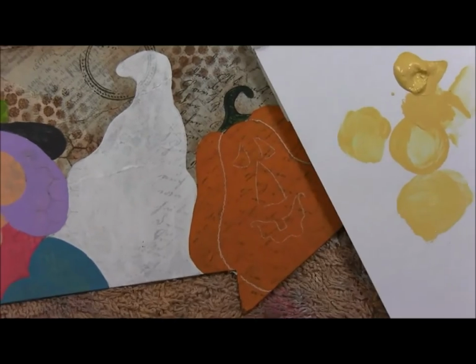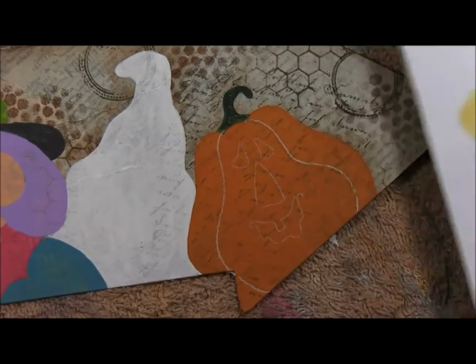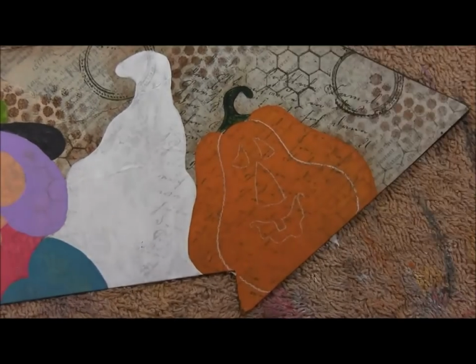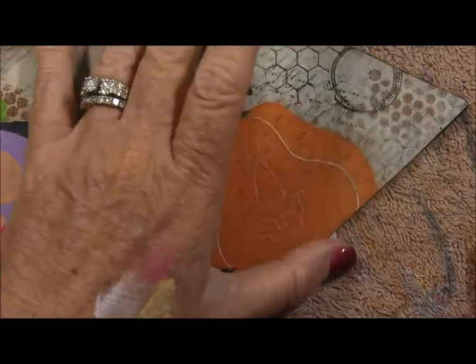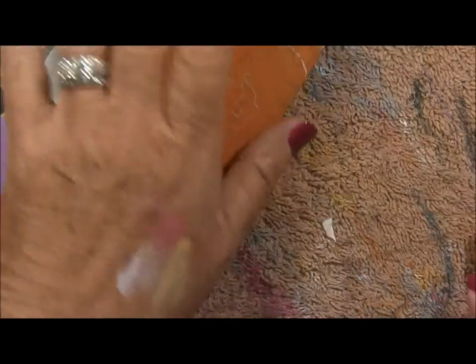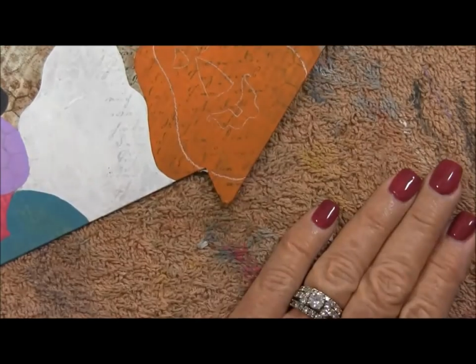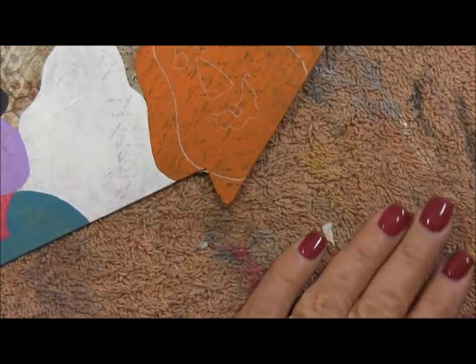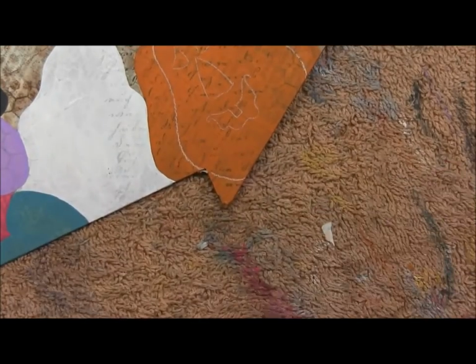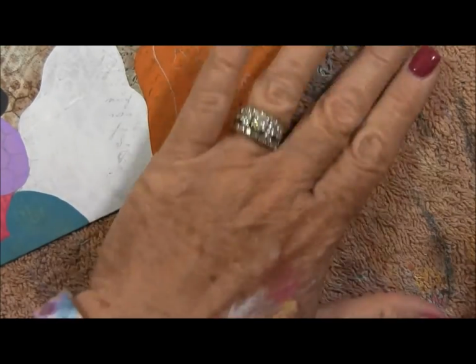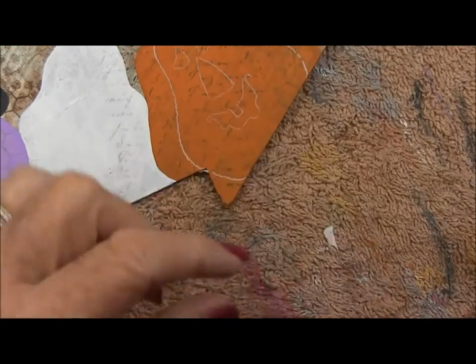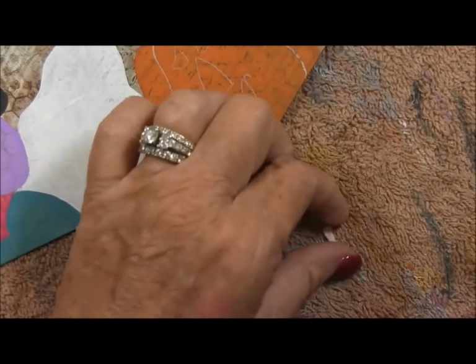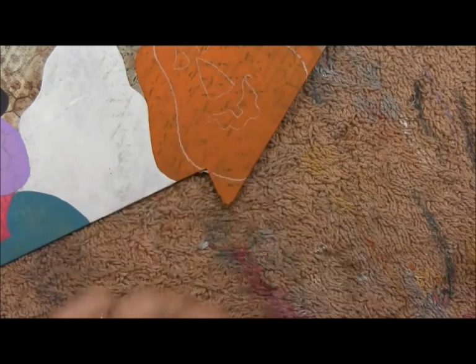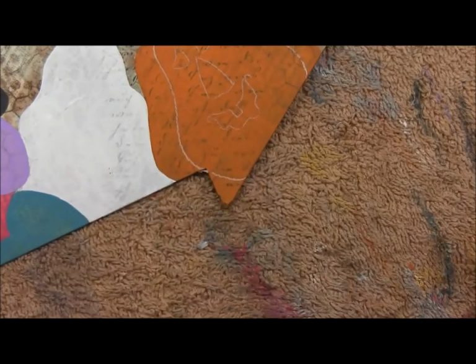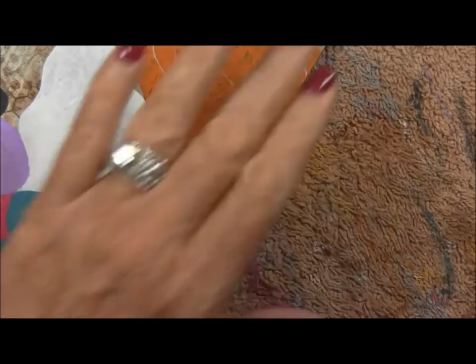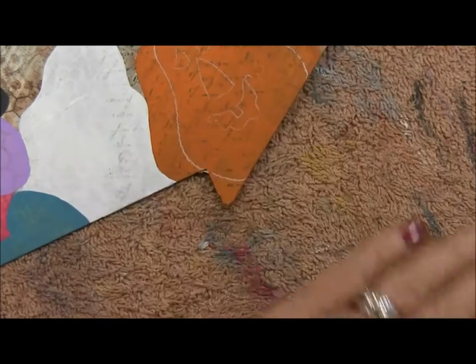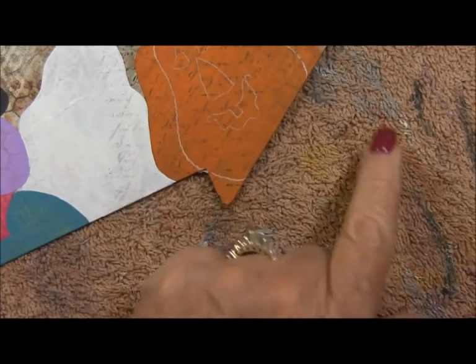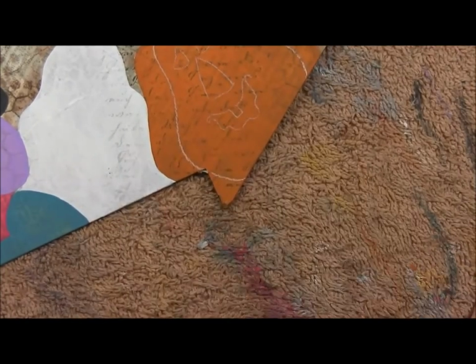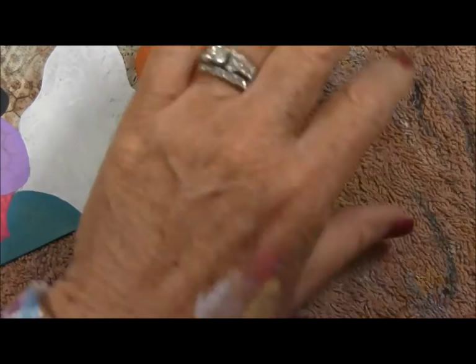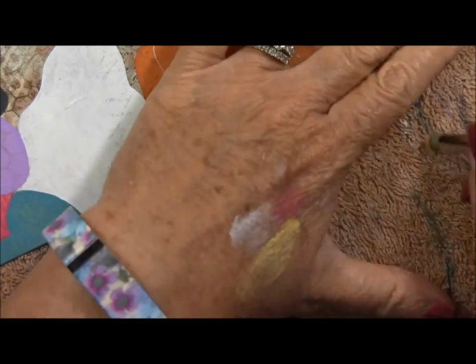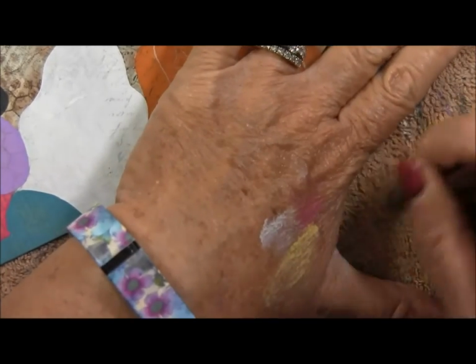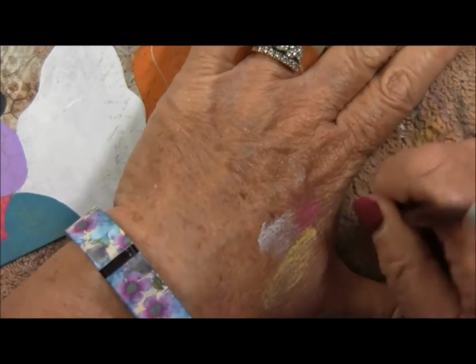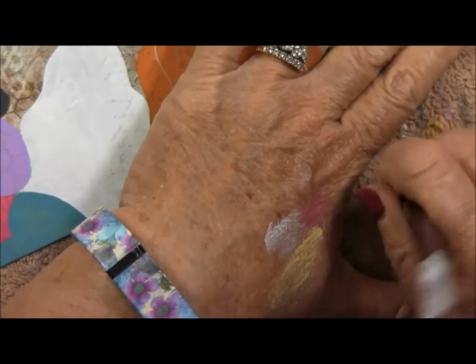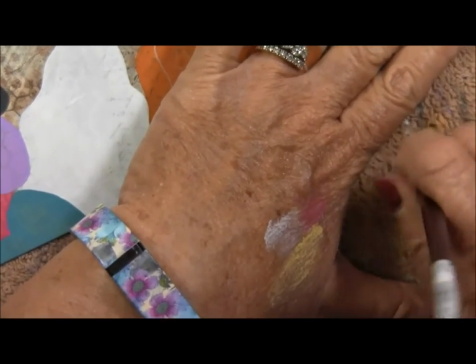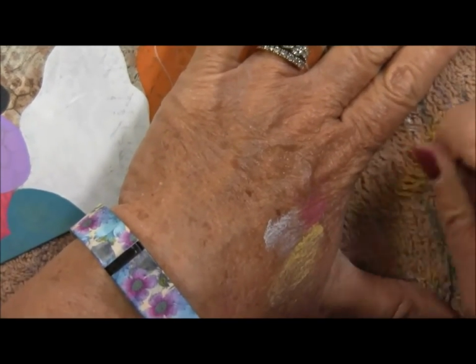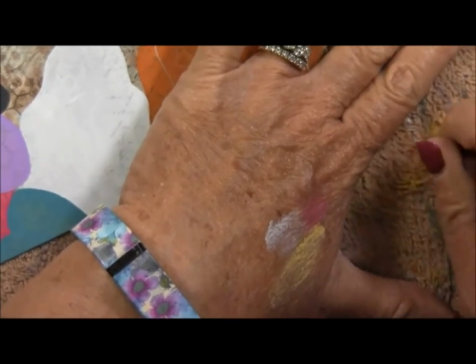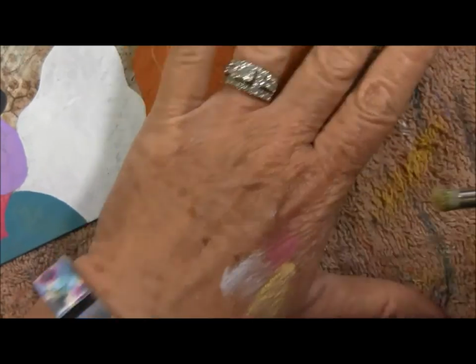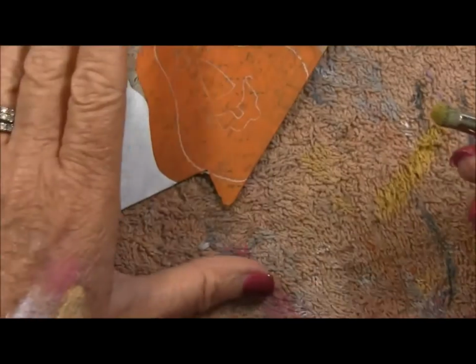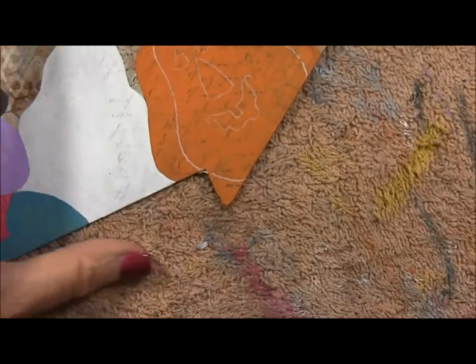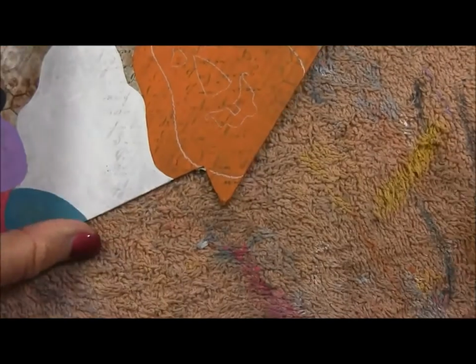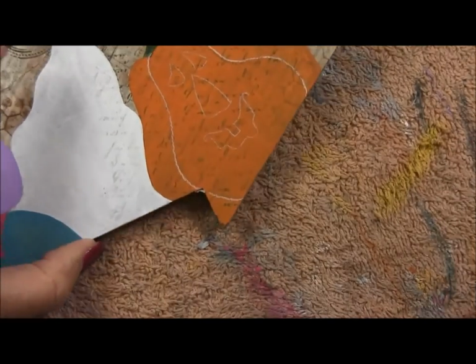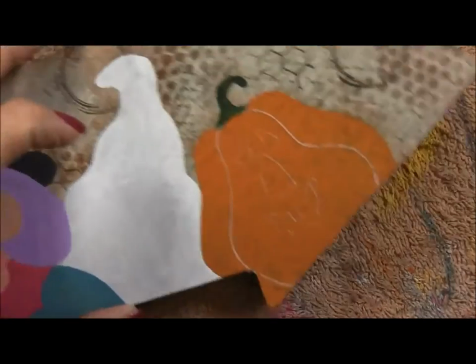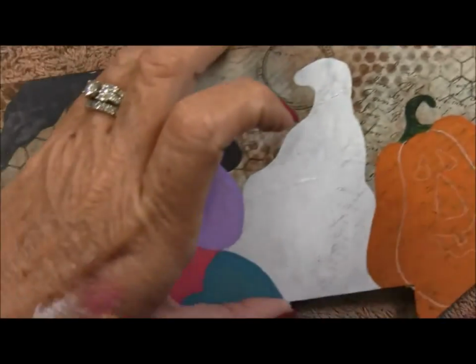The next thing I do is go to this towel that I keep in the background here to work on — as you can see, it gets used a lot — and I'm going to scrub some of the paint off. It's a dry brush, so you didn't put any water in it.